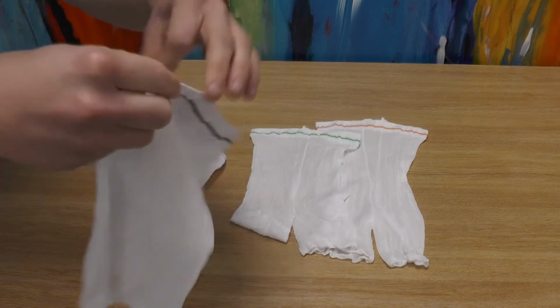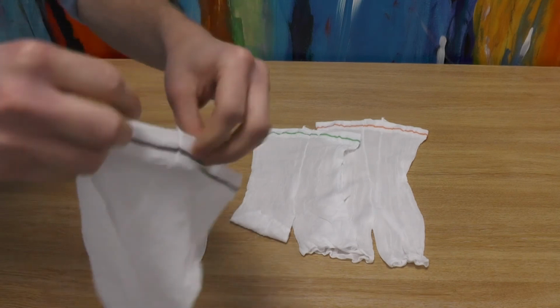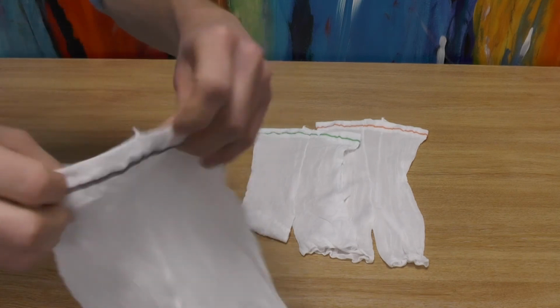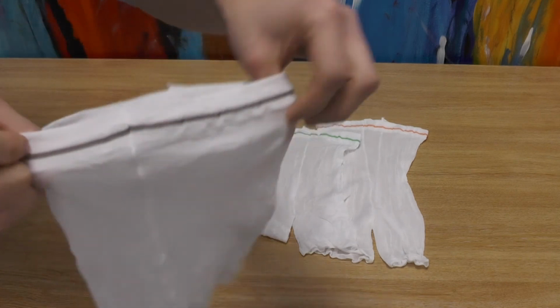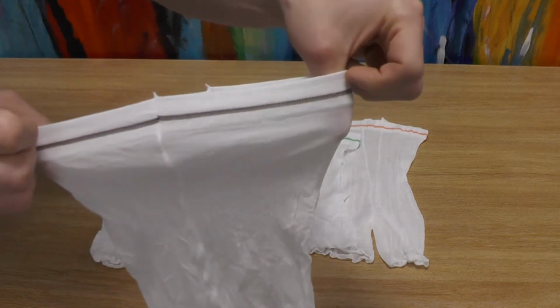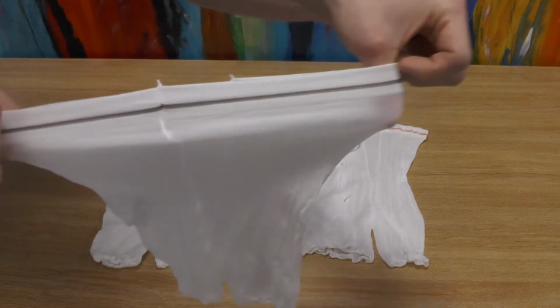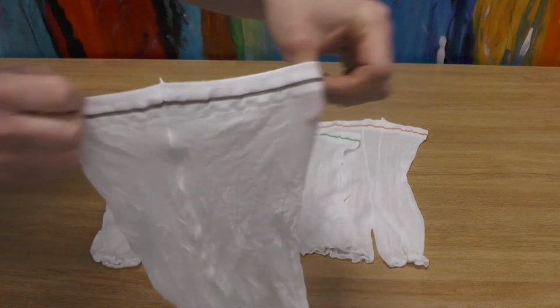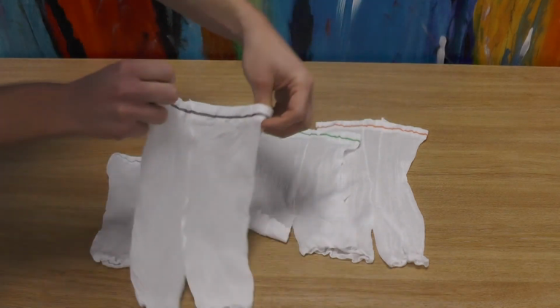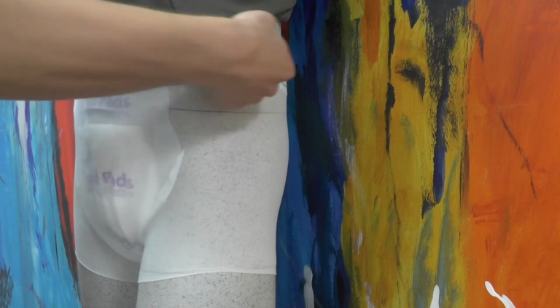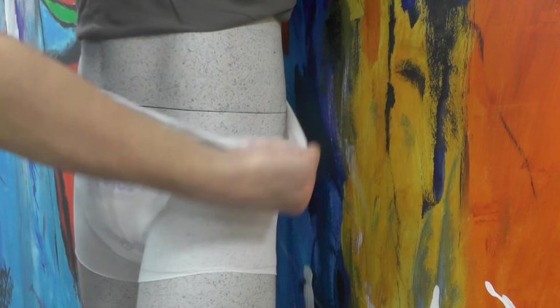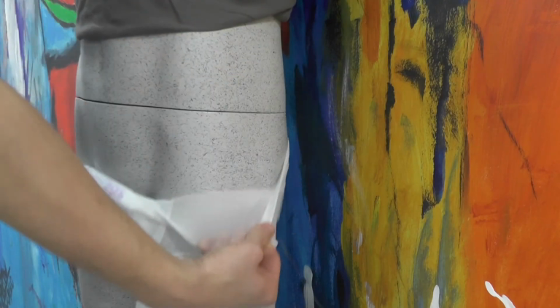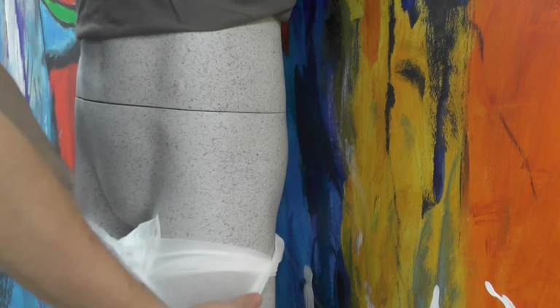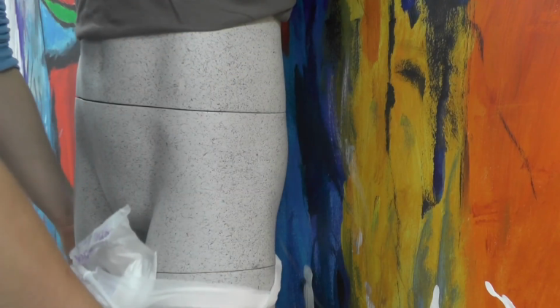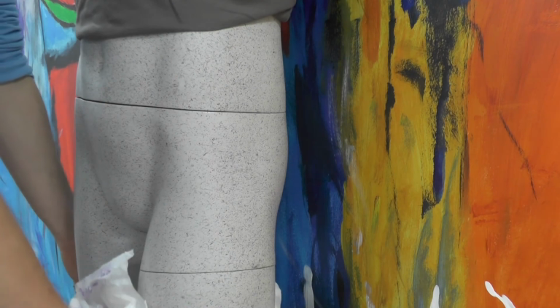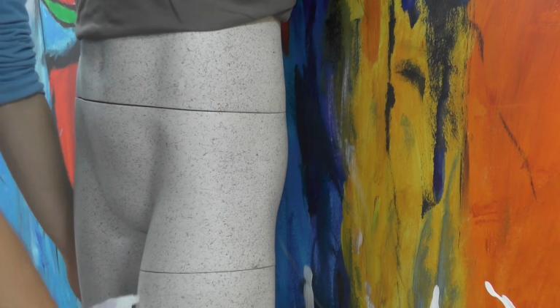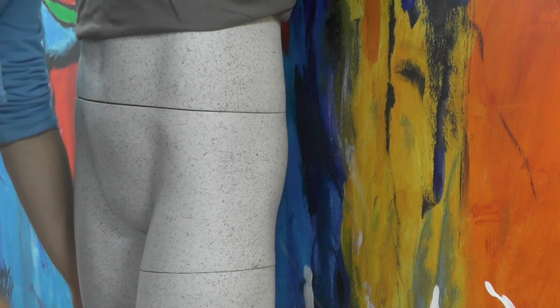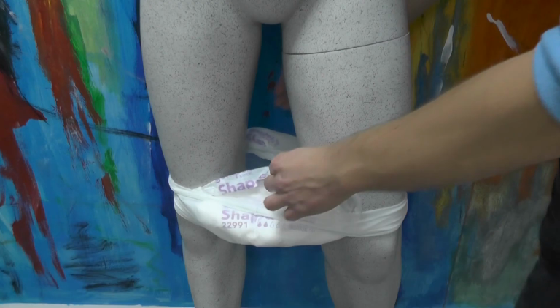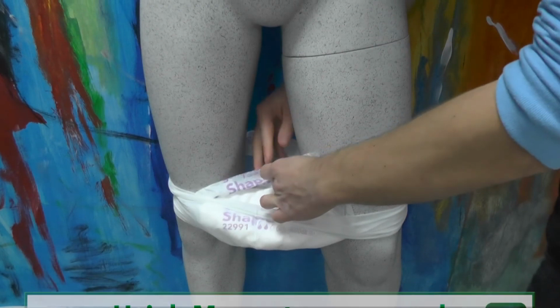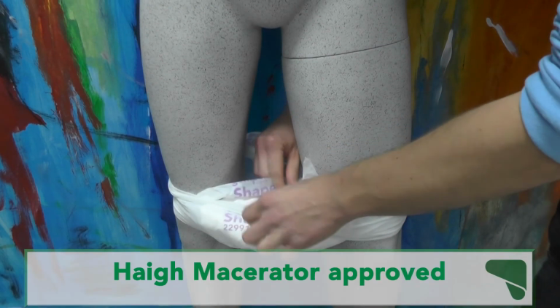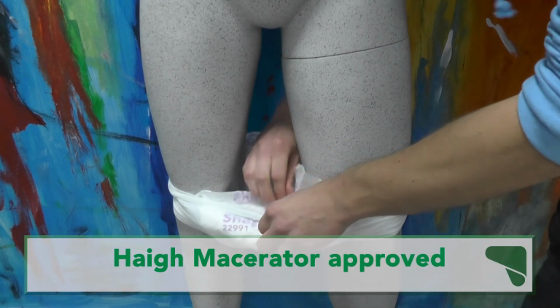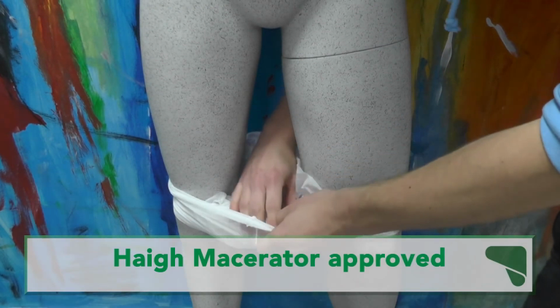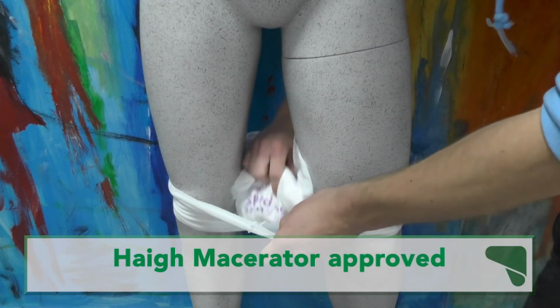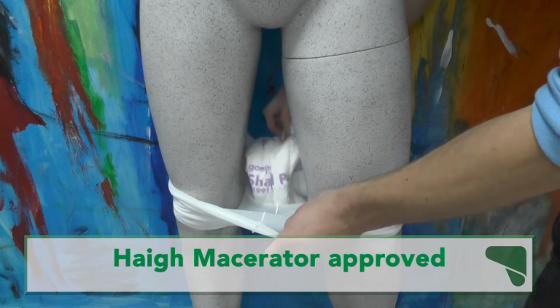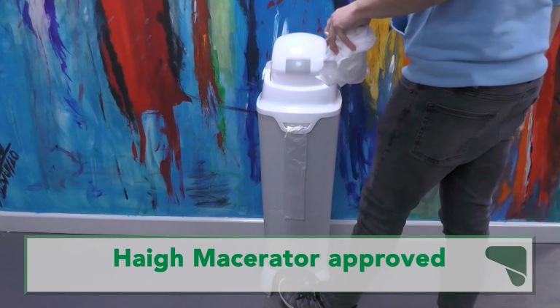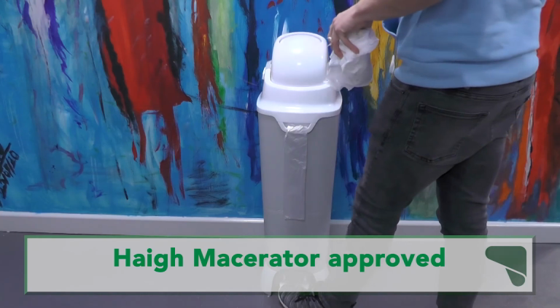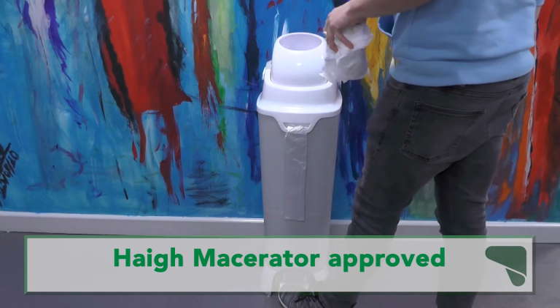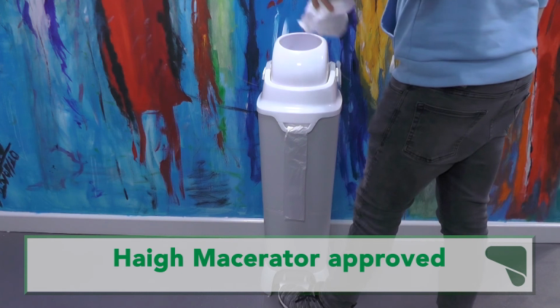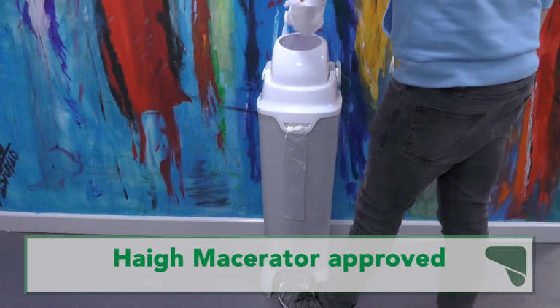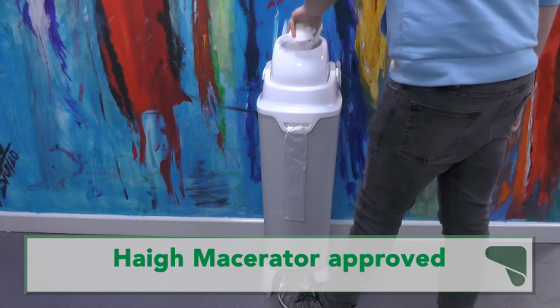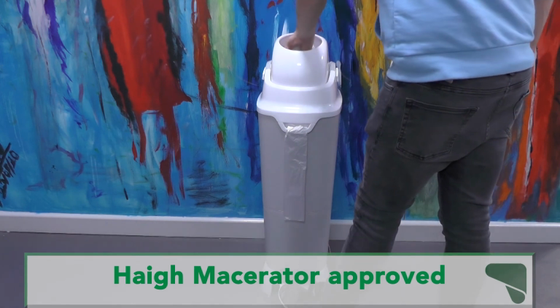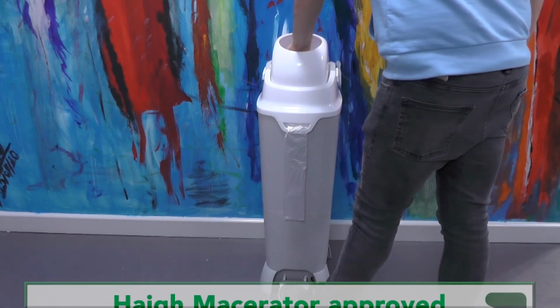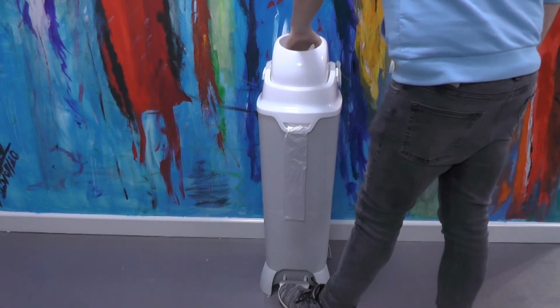The pants are machine washable and can be reused. When the pads need changing, the pants are easy to pull down and then the pads can be safely removed and disposed of, allowing wearers to continue their life without incontinence challenges.